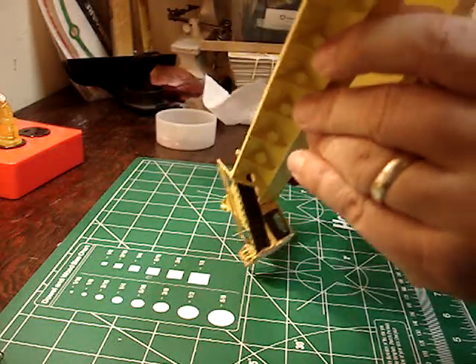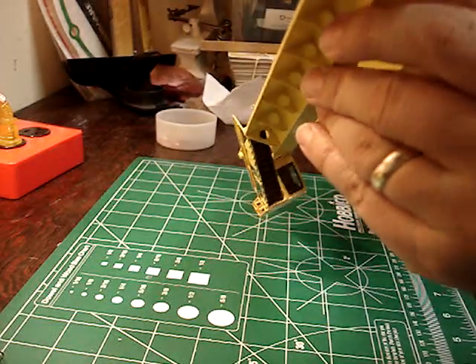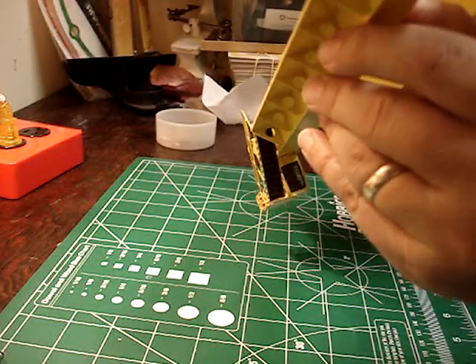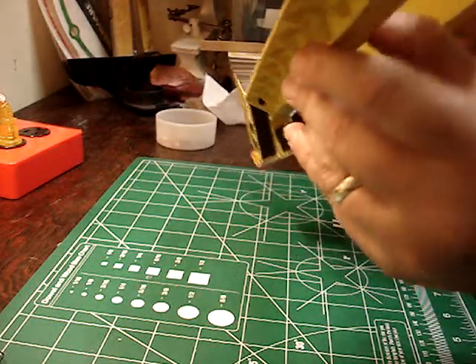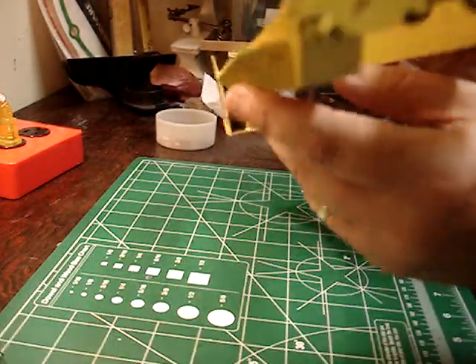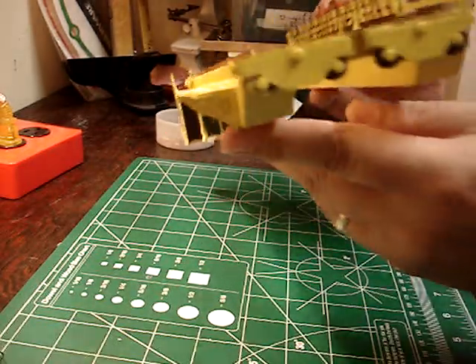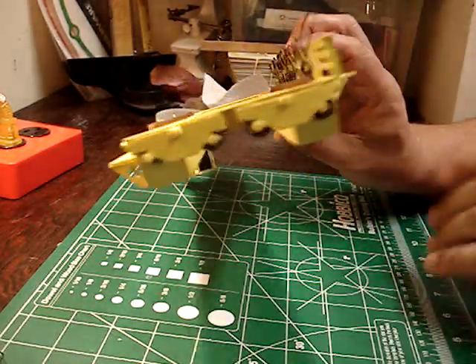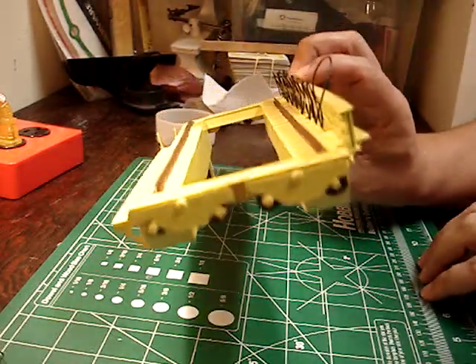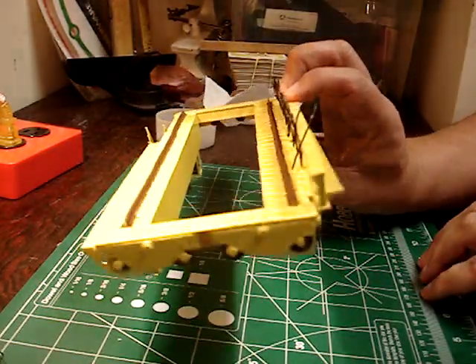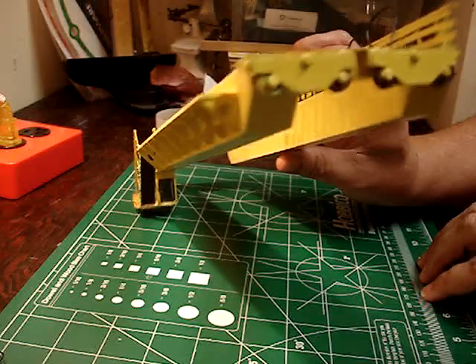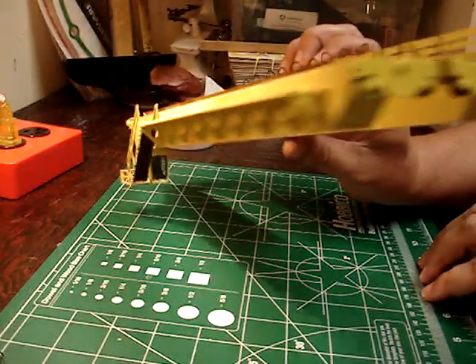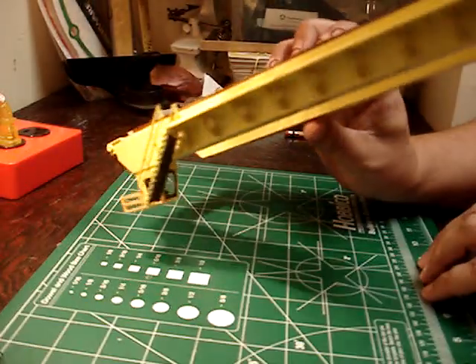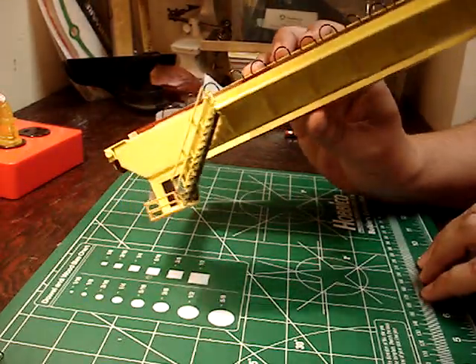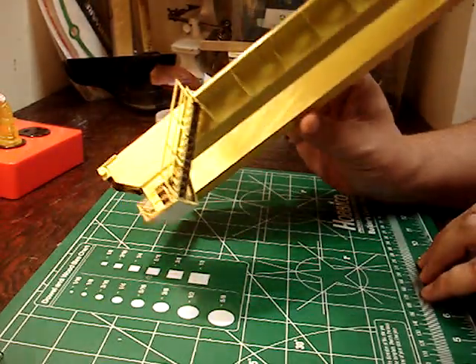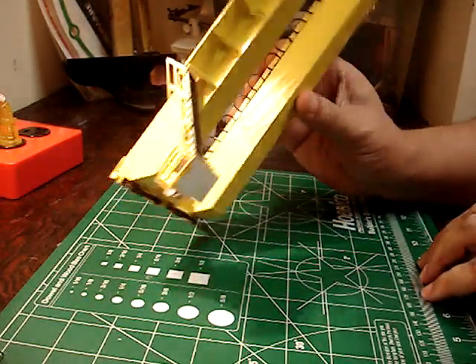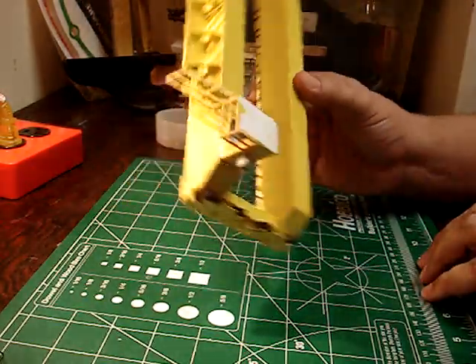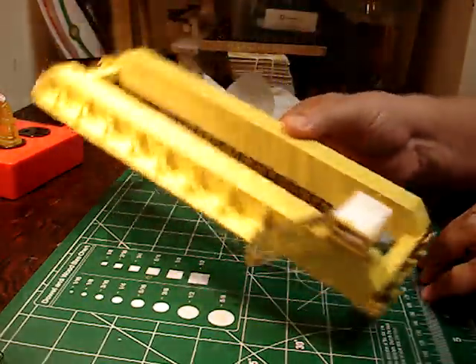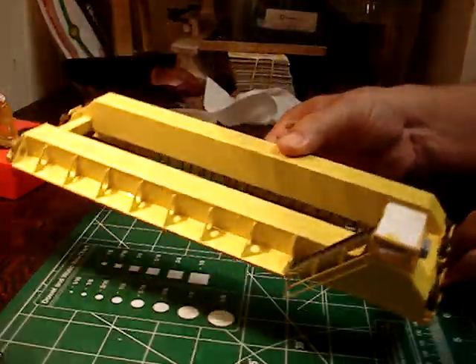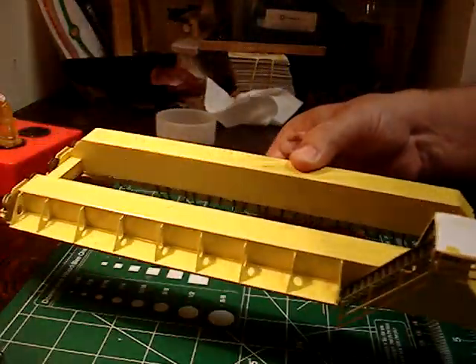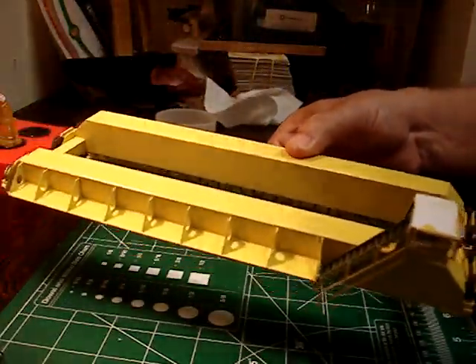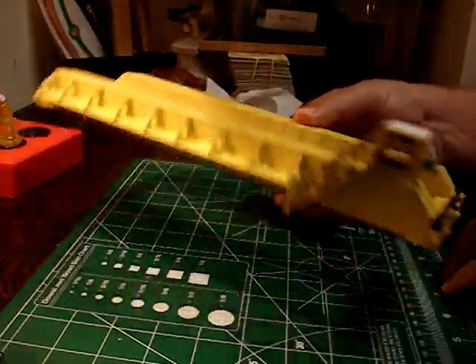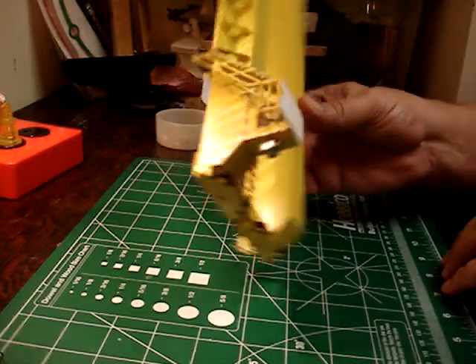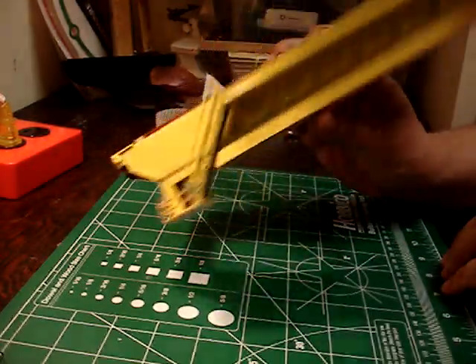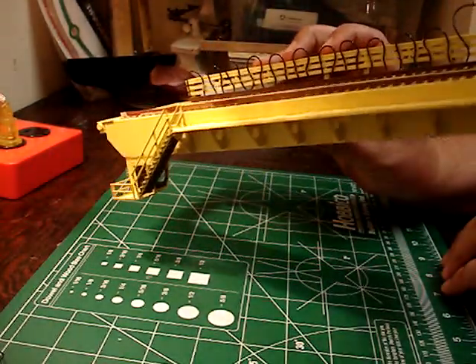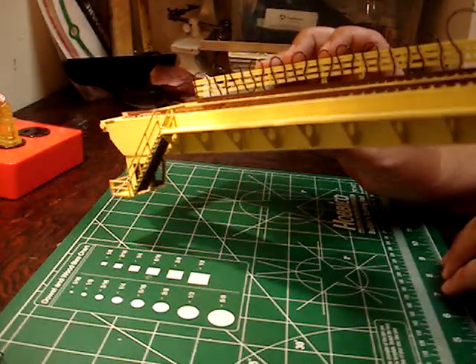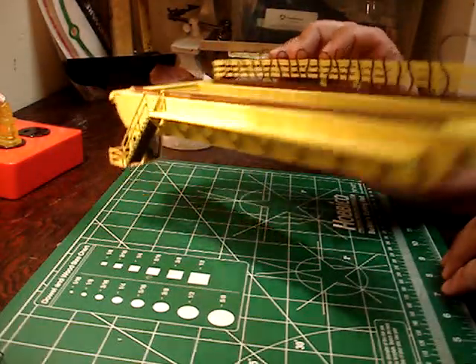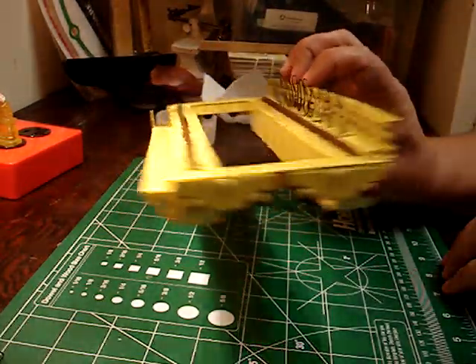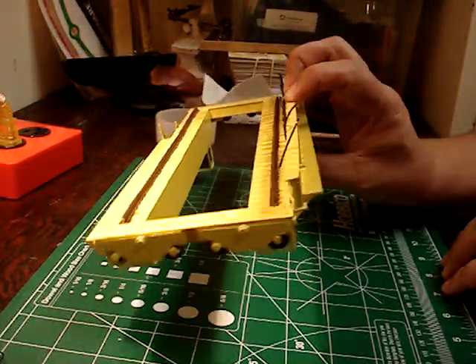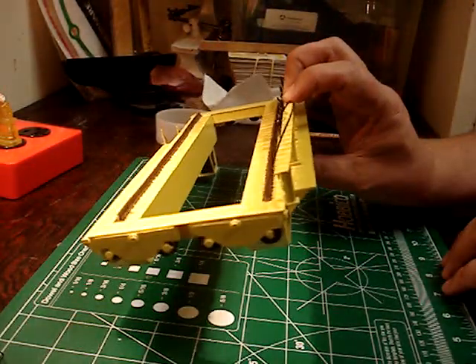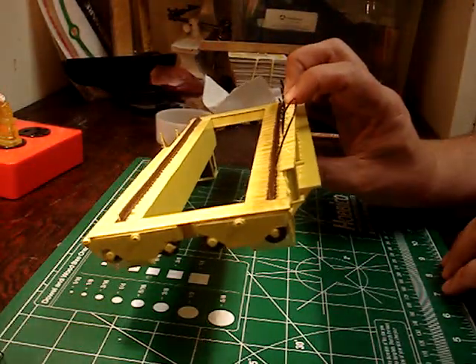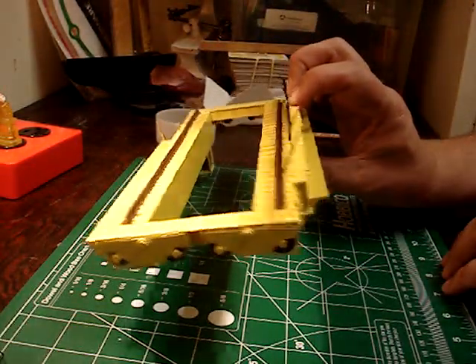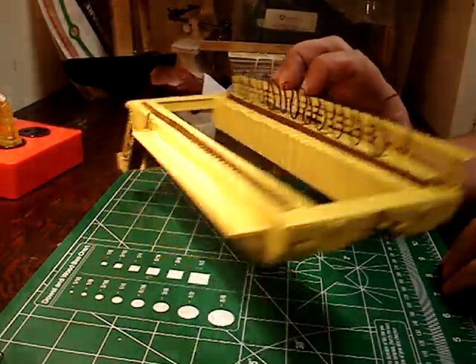It's not that hard to make these. I'm thinking about making another one, and if I do I'll document how I make it so you can make one for your own layout. They're not that hard — you'd be surprised how easy it is to make these.